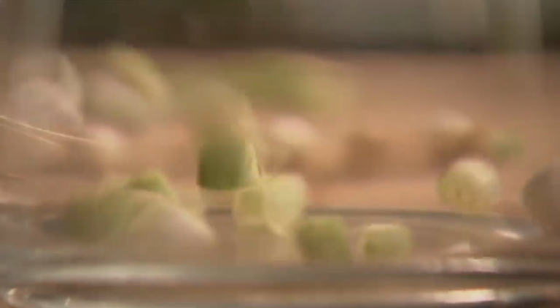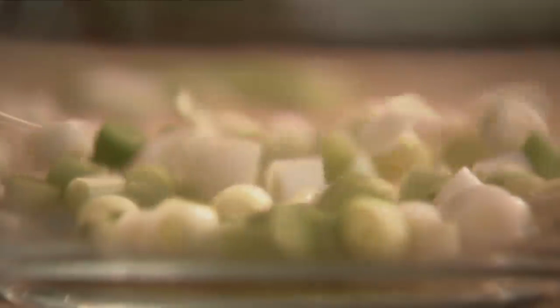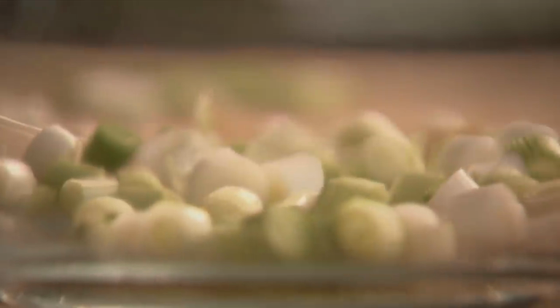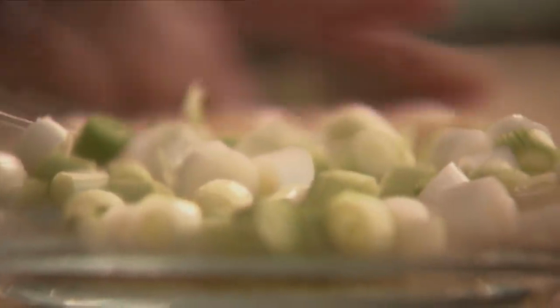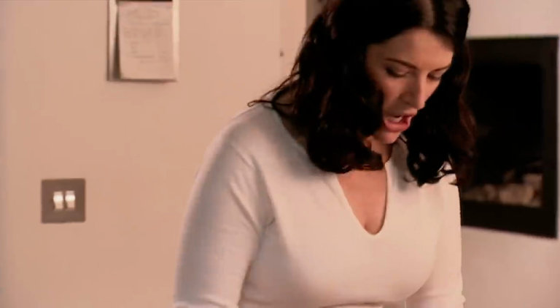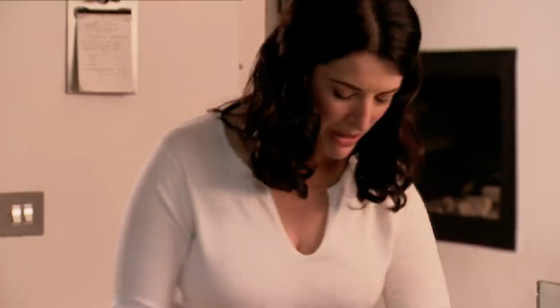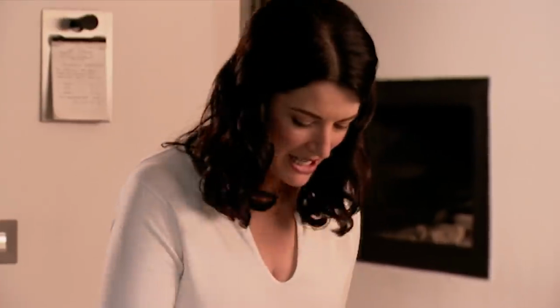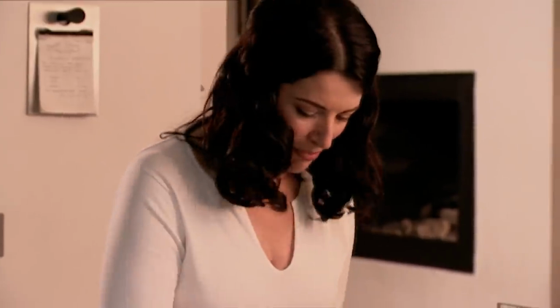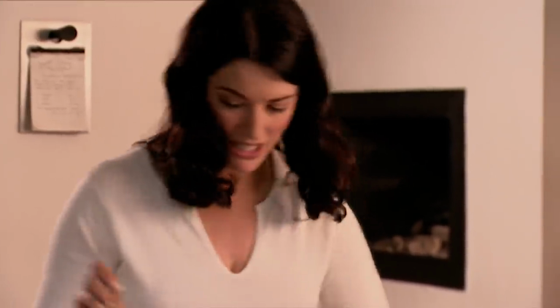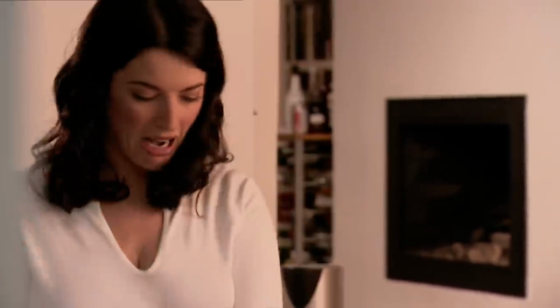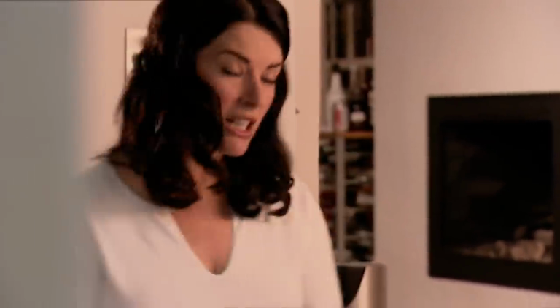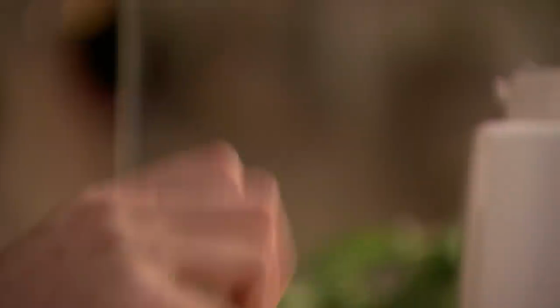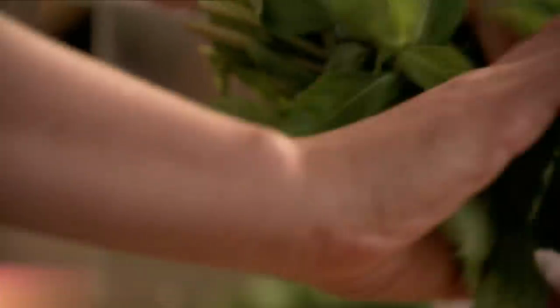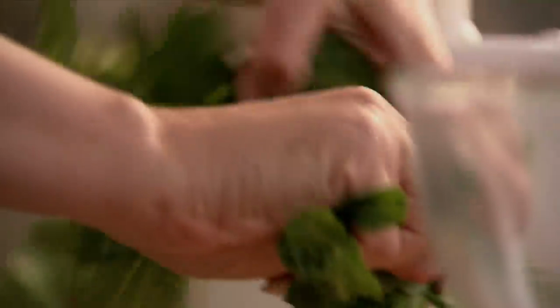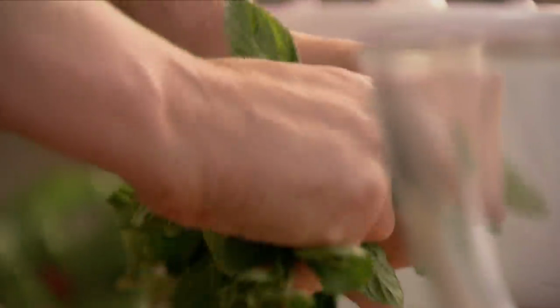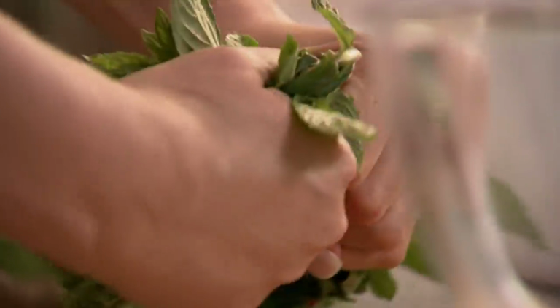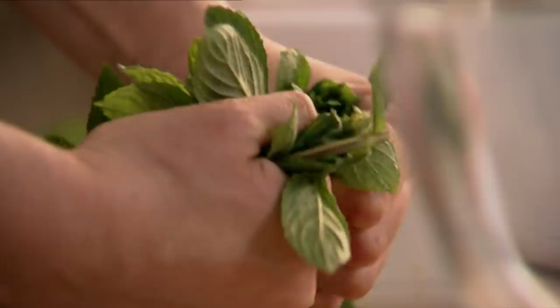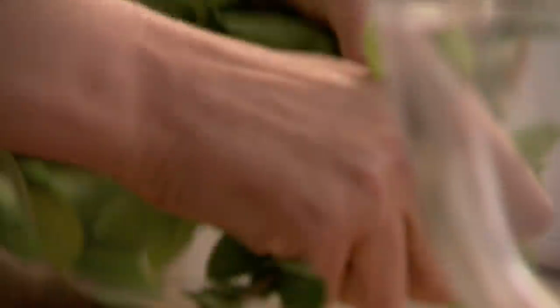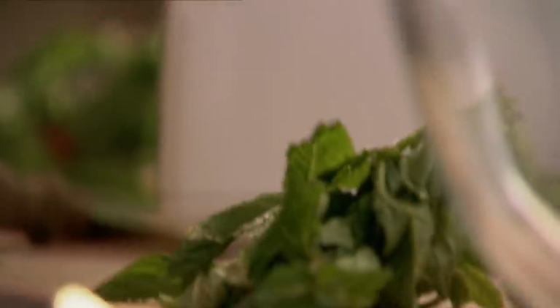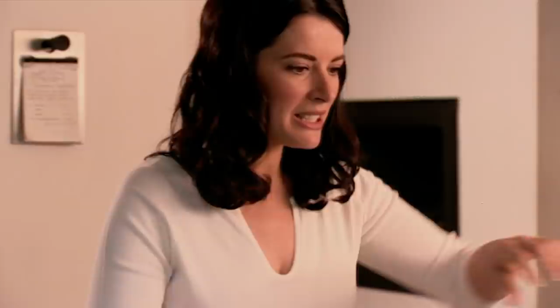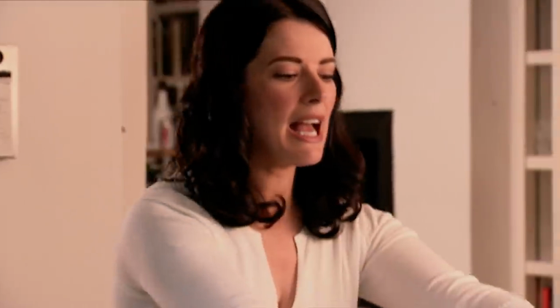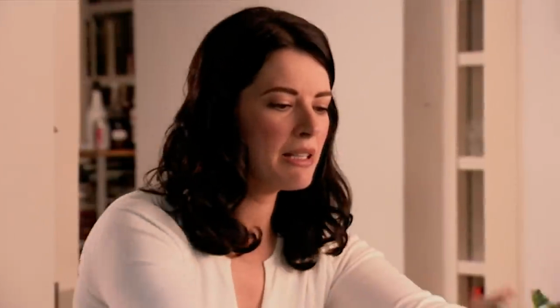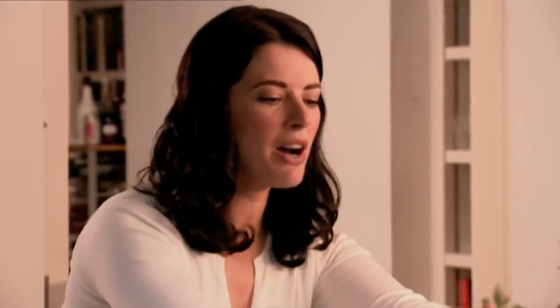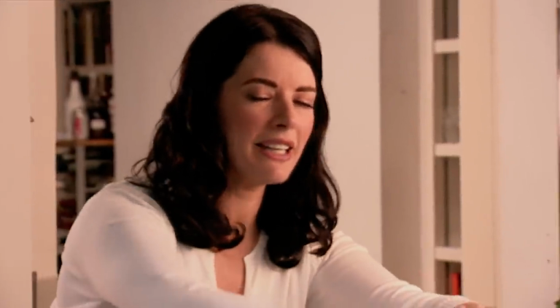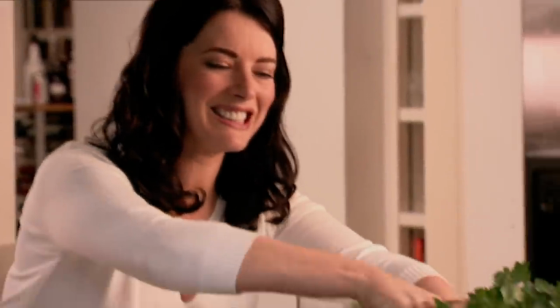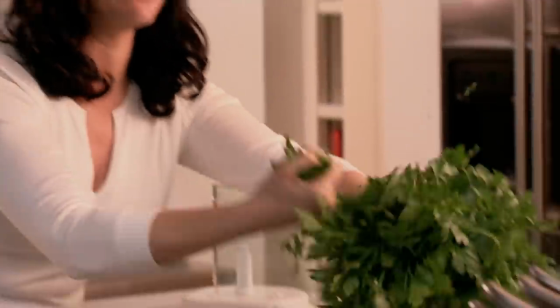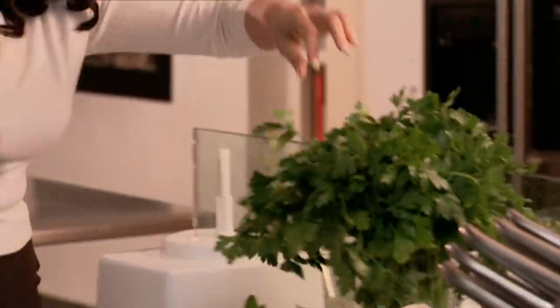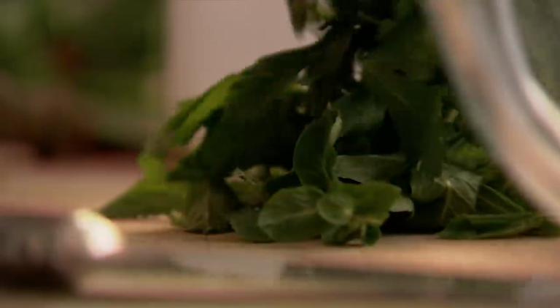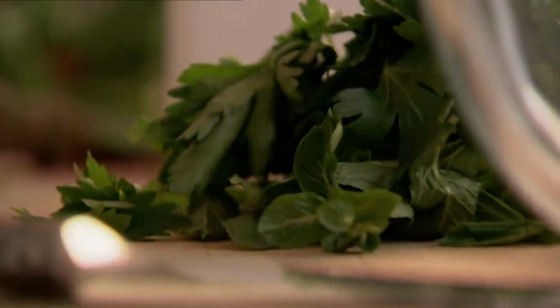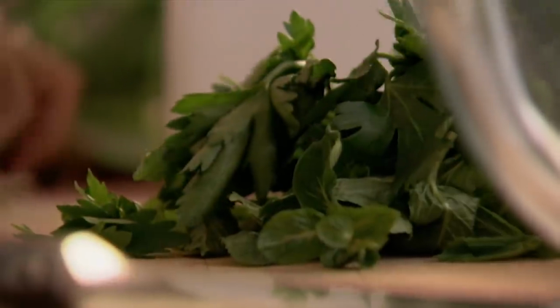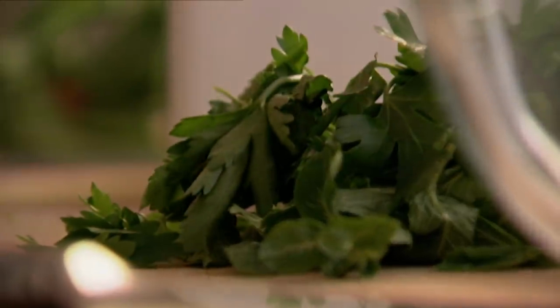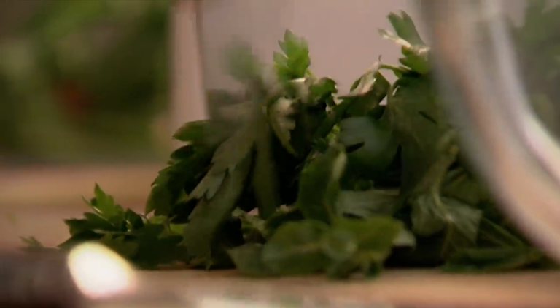These are wonderfully herby little patties. And my herbs of choice today are mint and parsley, again finely chopped.